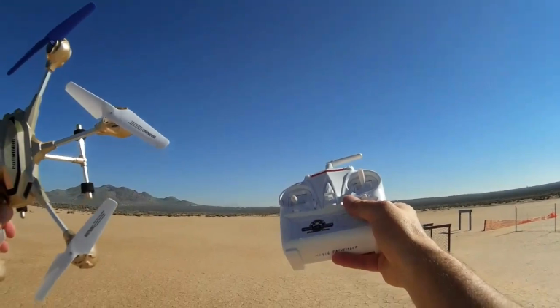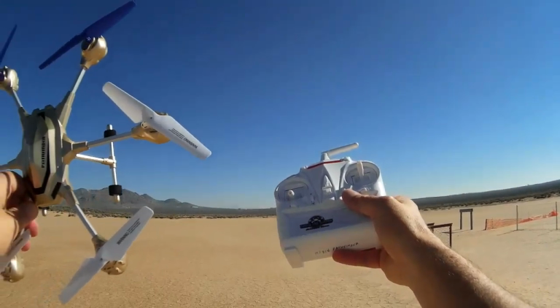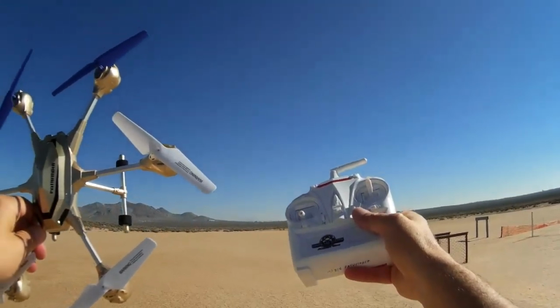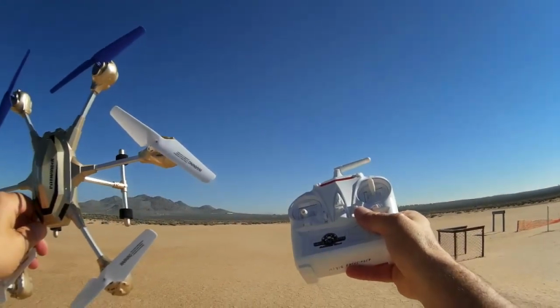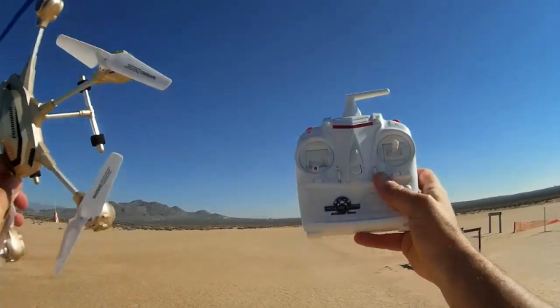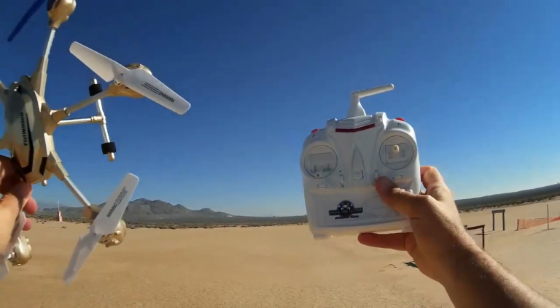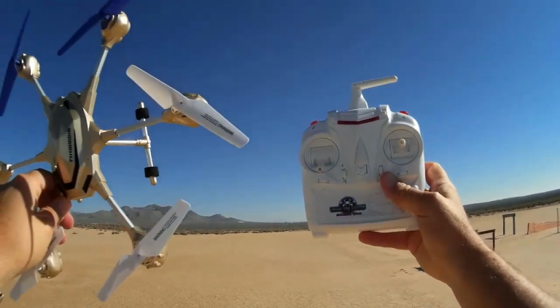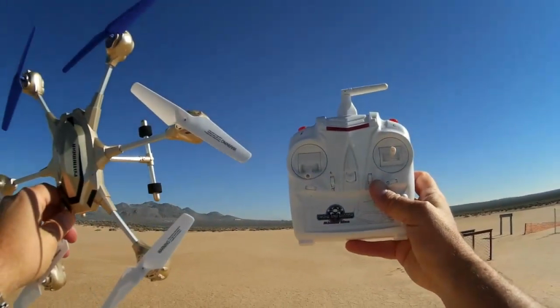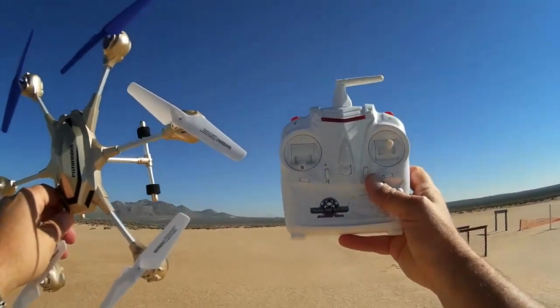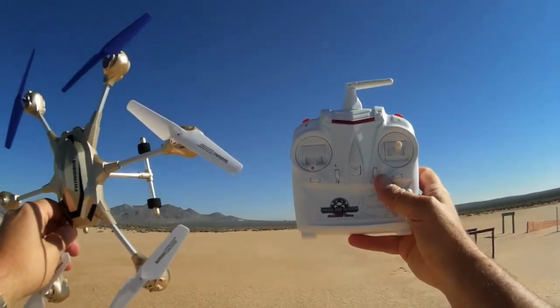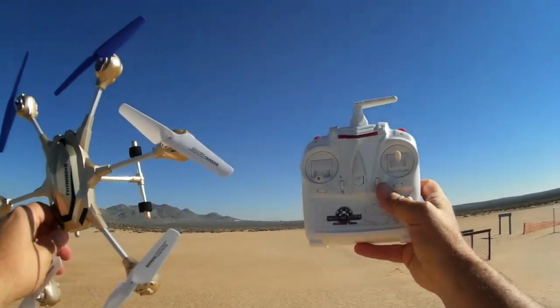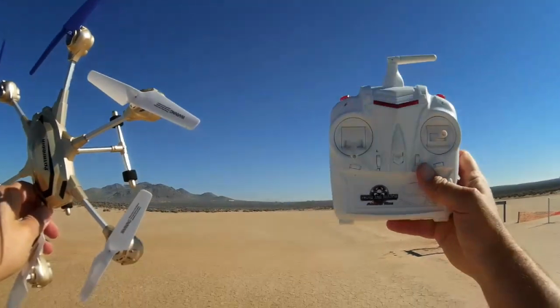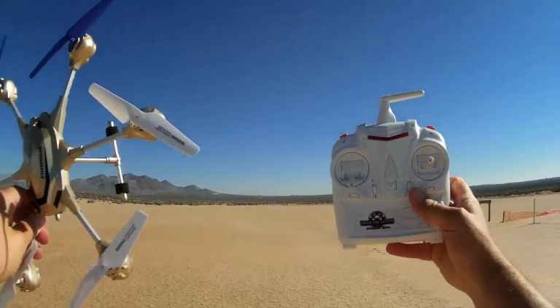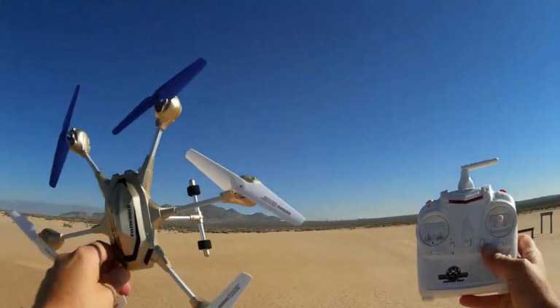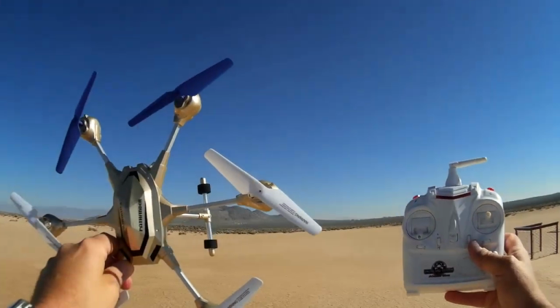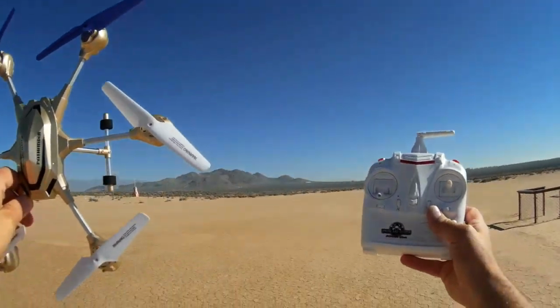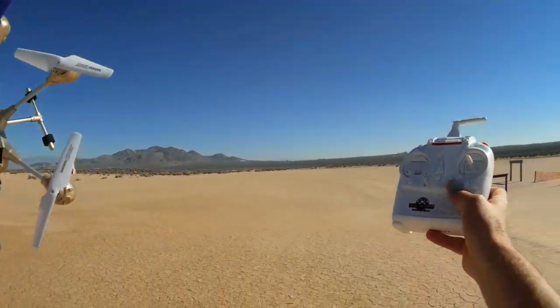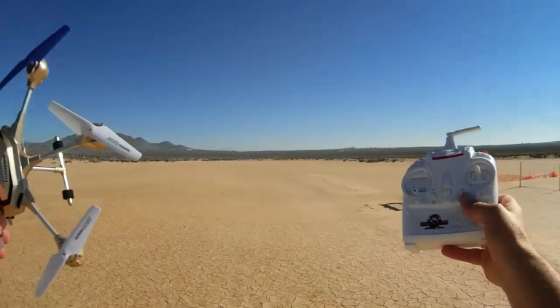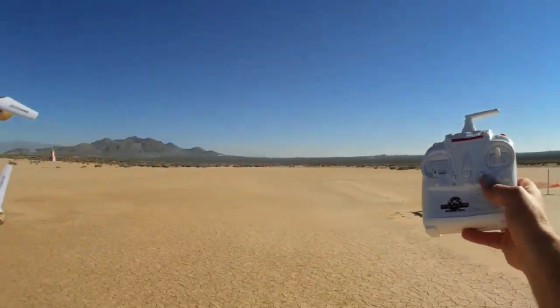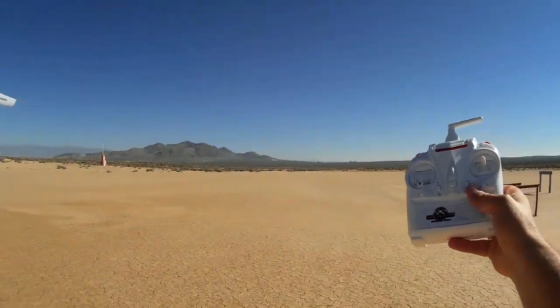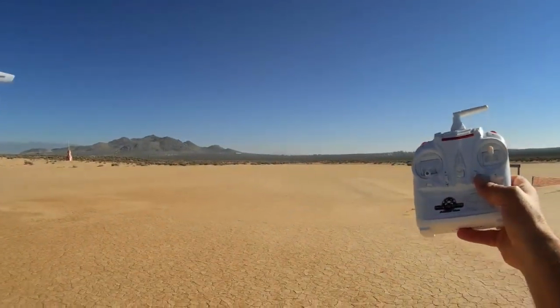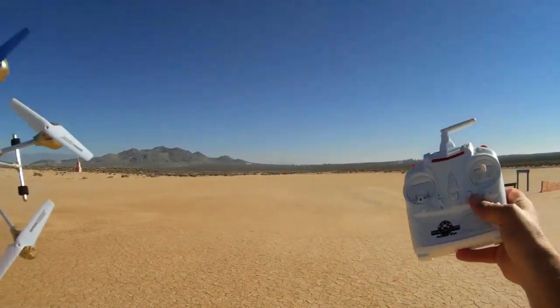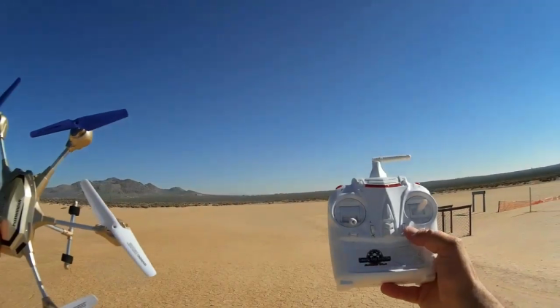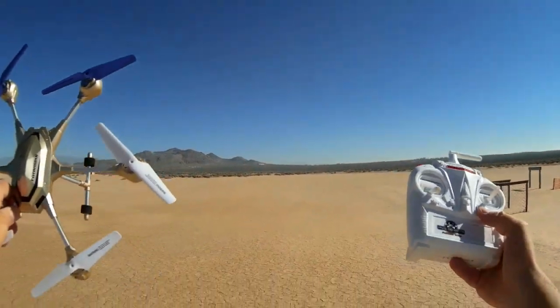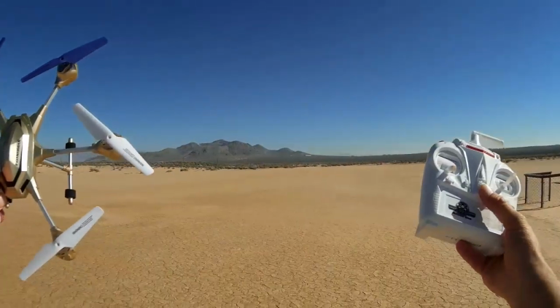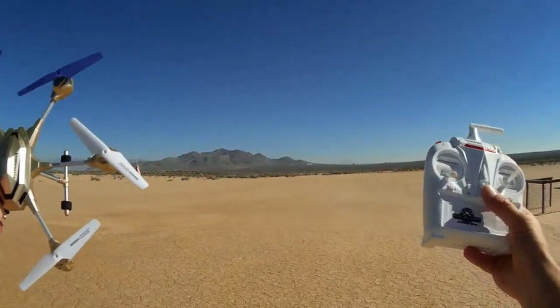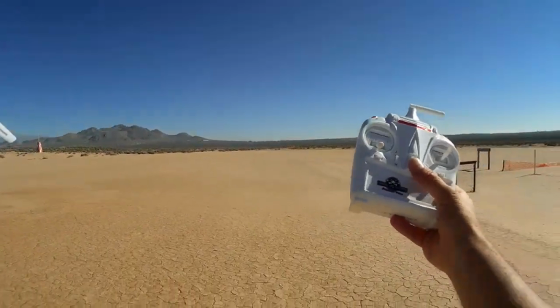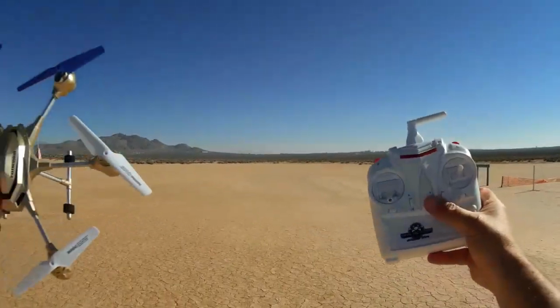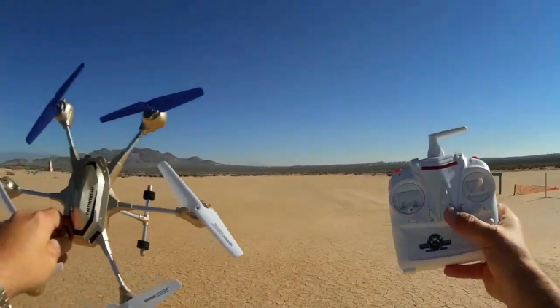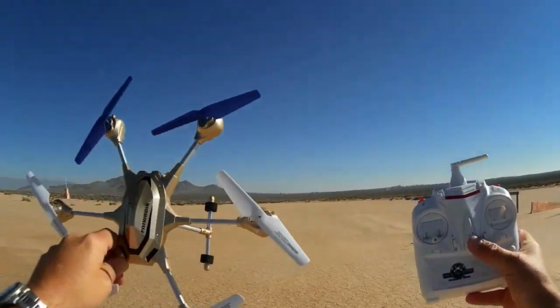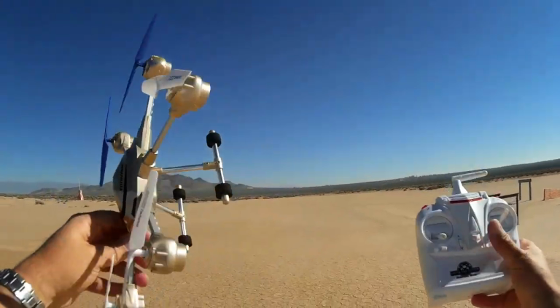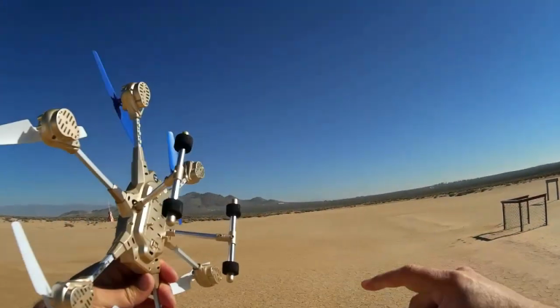If I run into problems, if I lose connection with the transmitter, the wind should blow it back to me. So I'm going to use this area here. I've got a better estimate of the range based on previous flights I've done out here. So let's go into a flight.